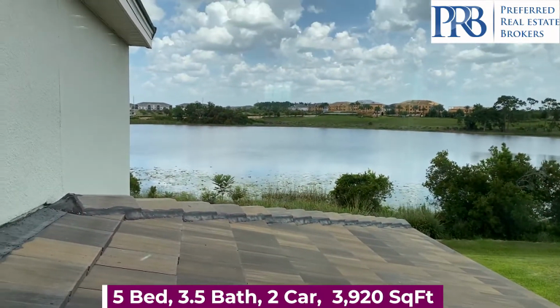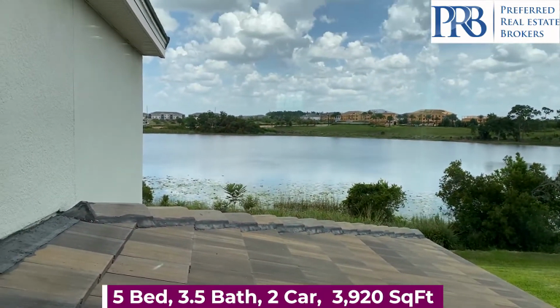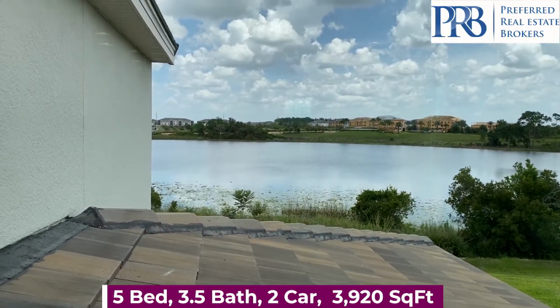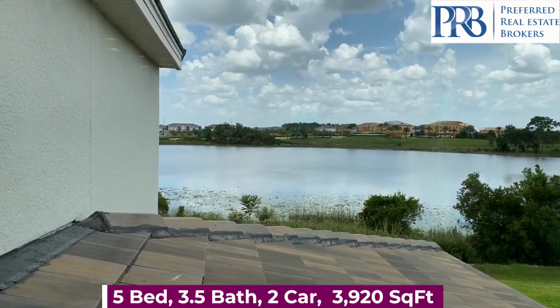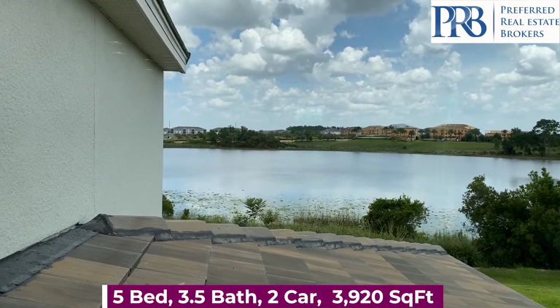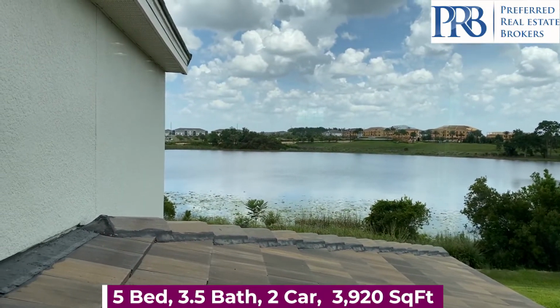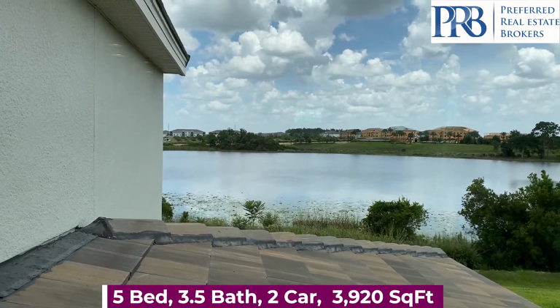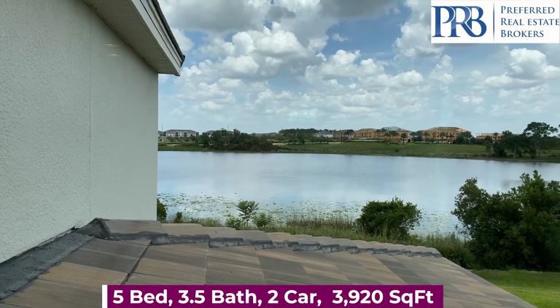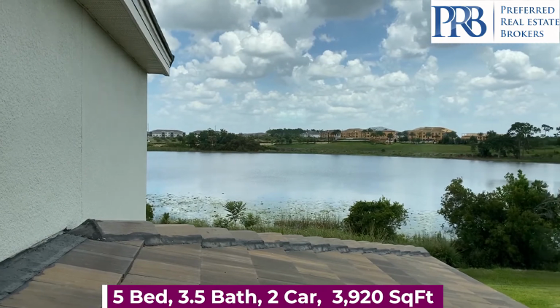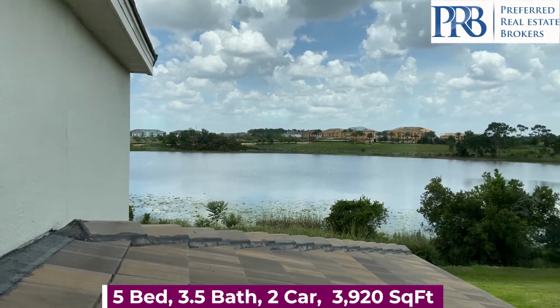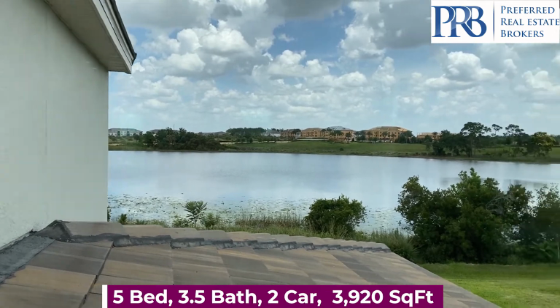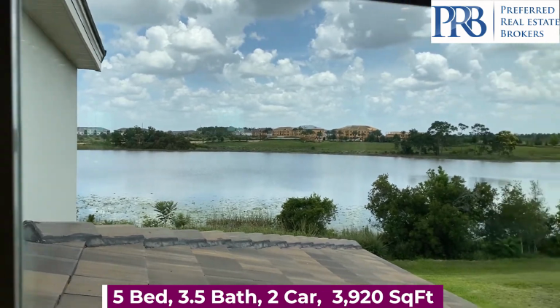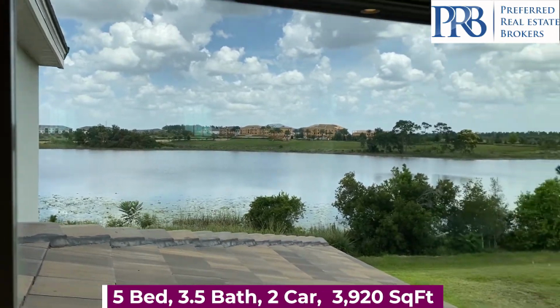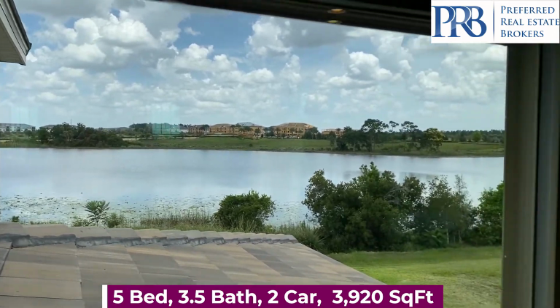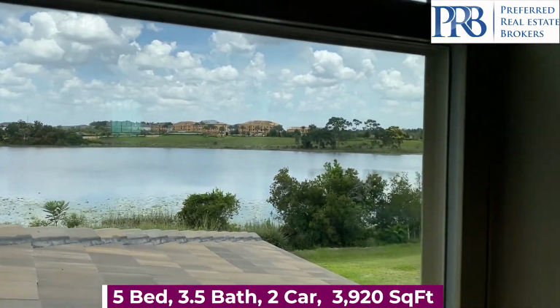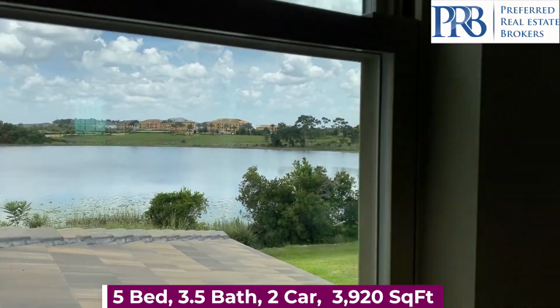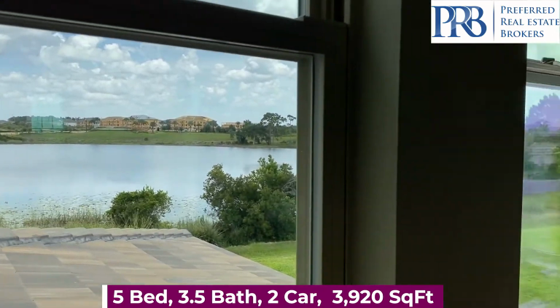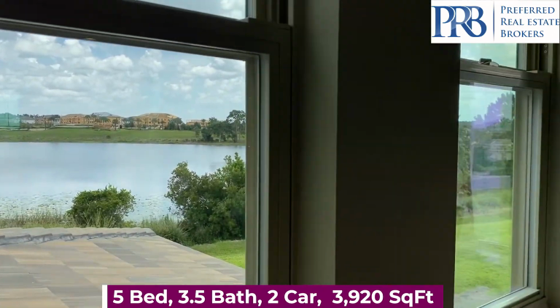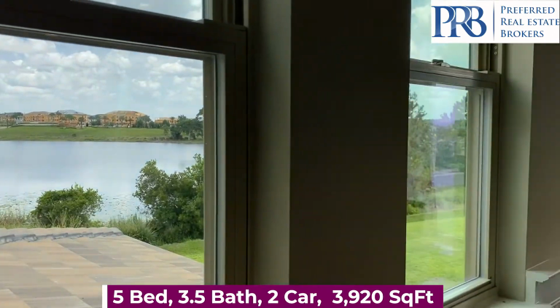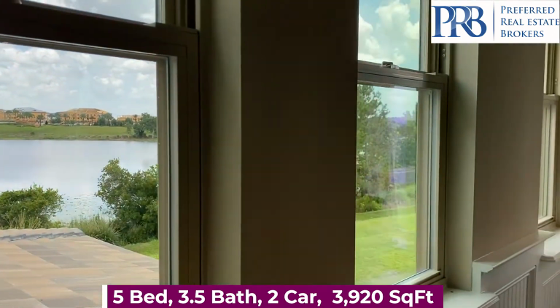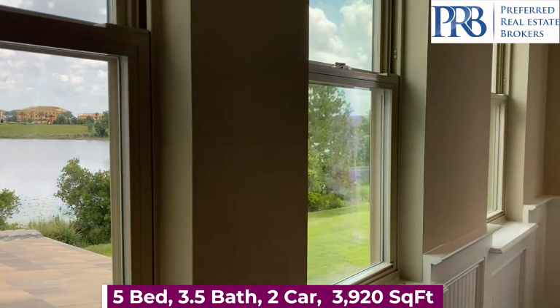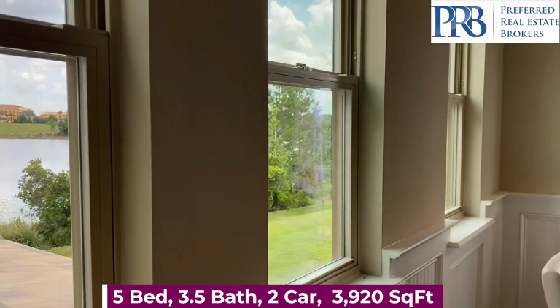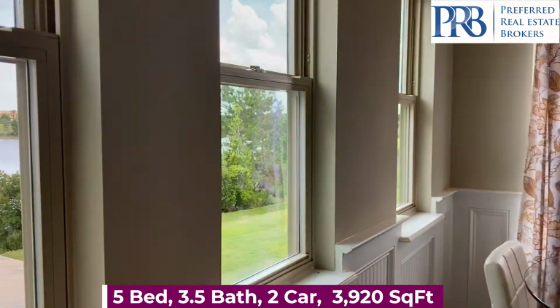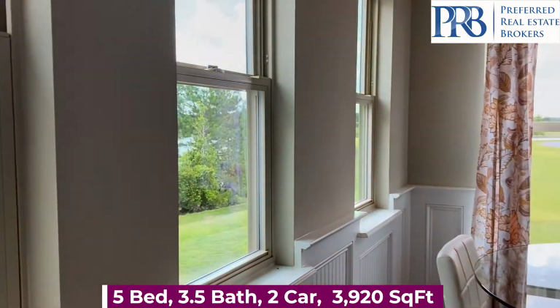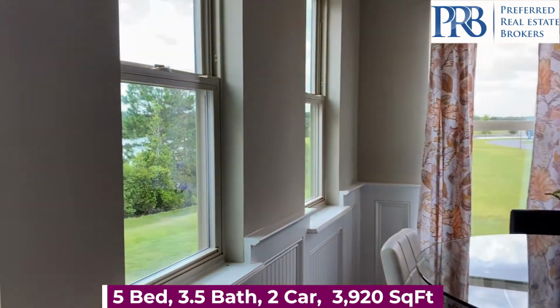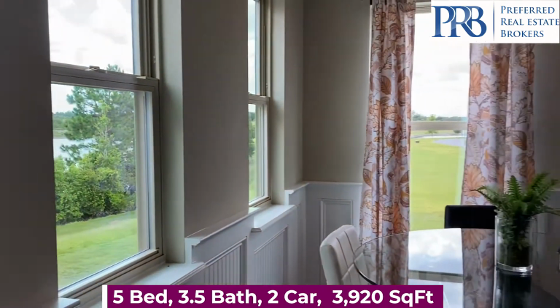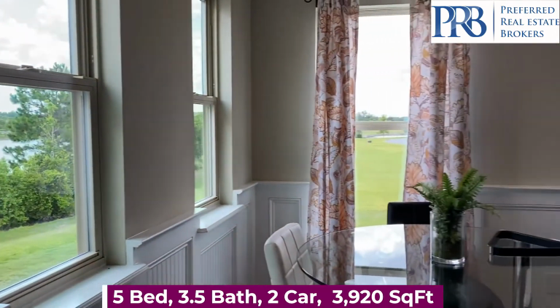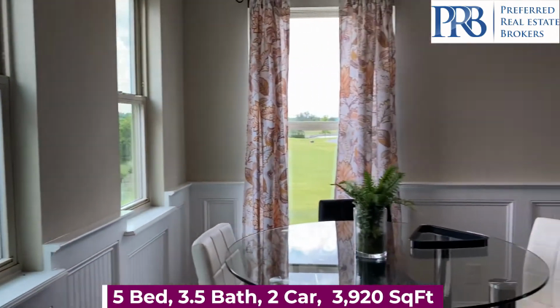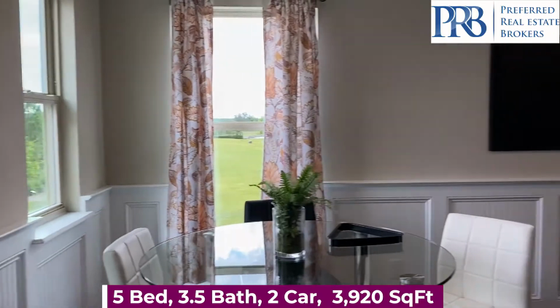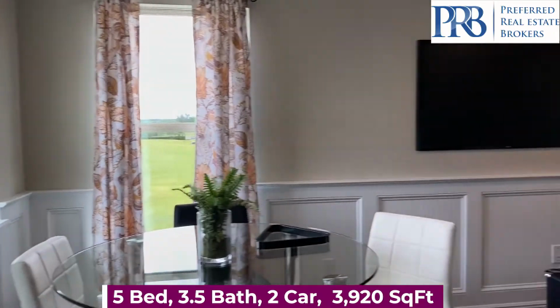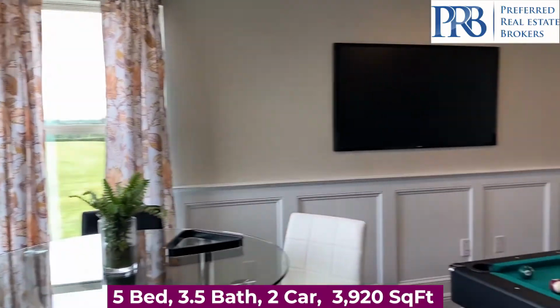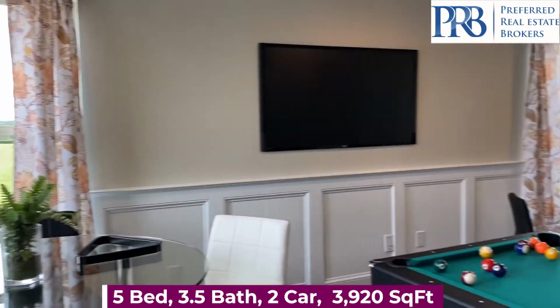There's a dock giving you access to the lakes, and beautiful scenic views of ponds as well.